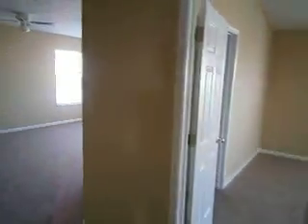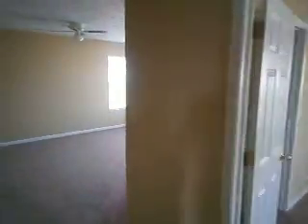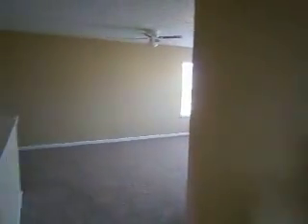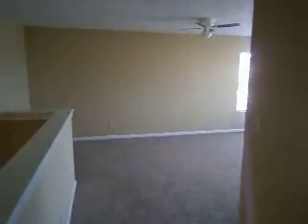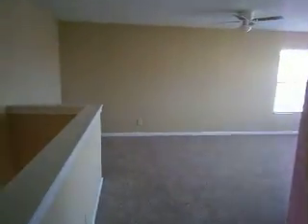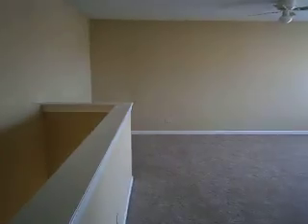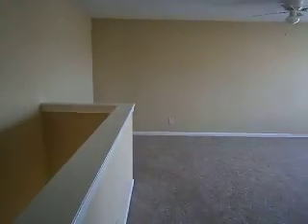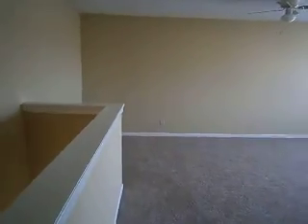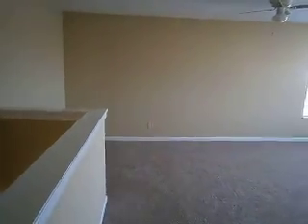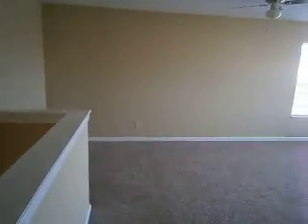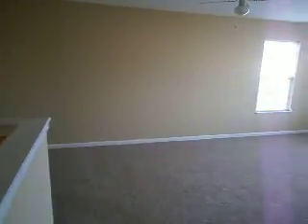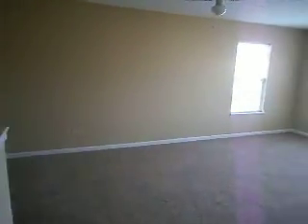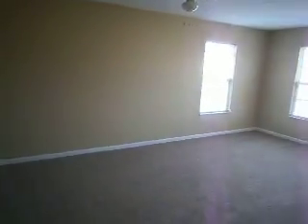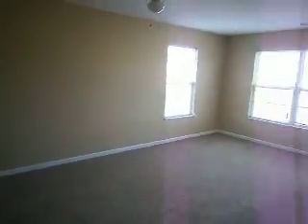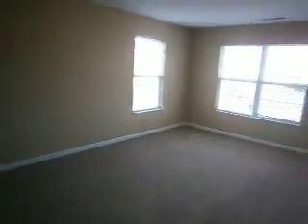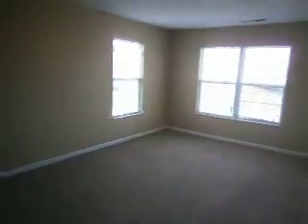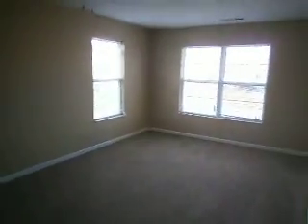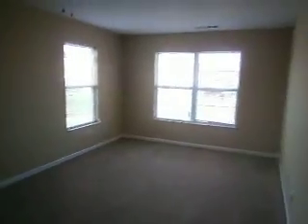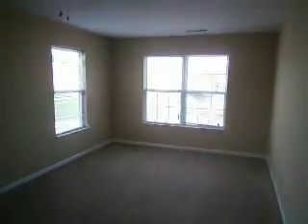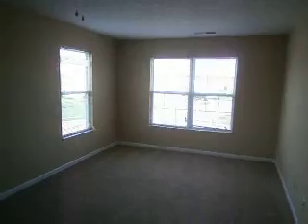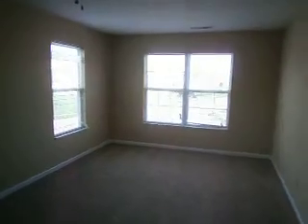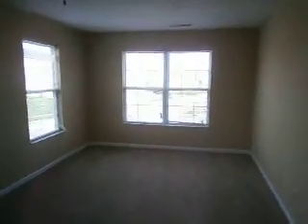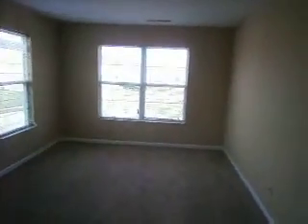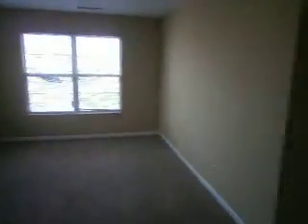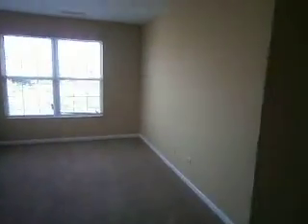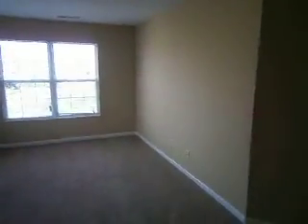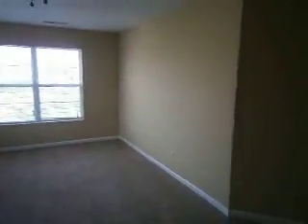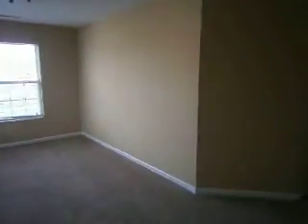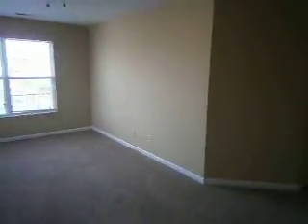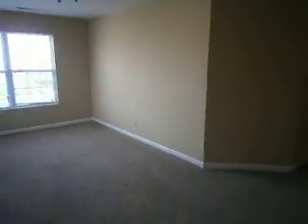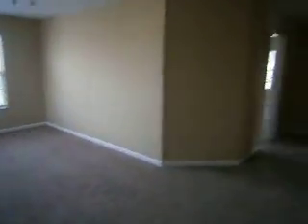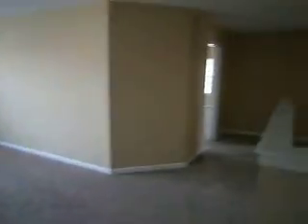We'll head around the corner to a nice great big loft area. It could be used as a fourth bedroom or just extra living space — it's a nice big open area.